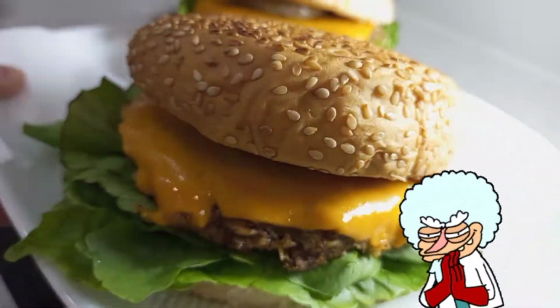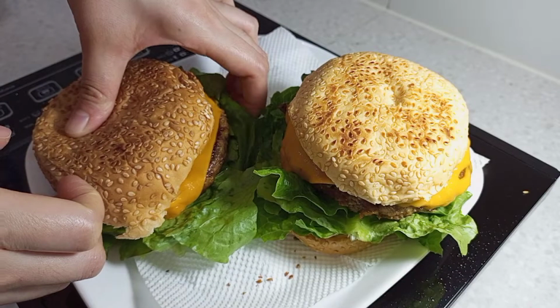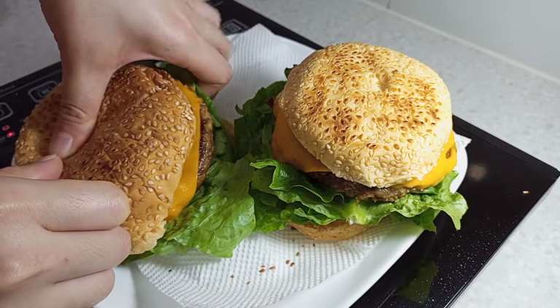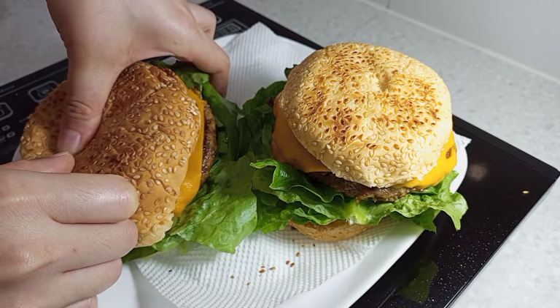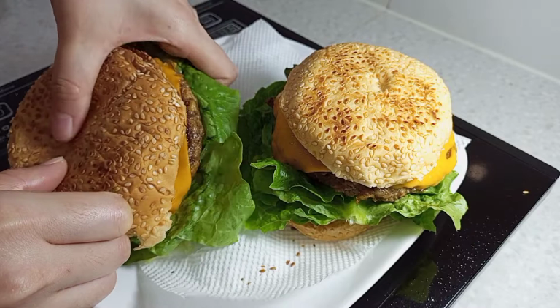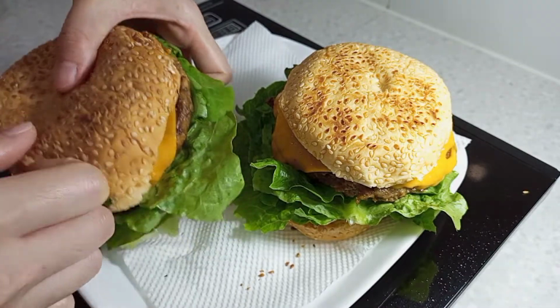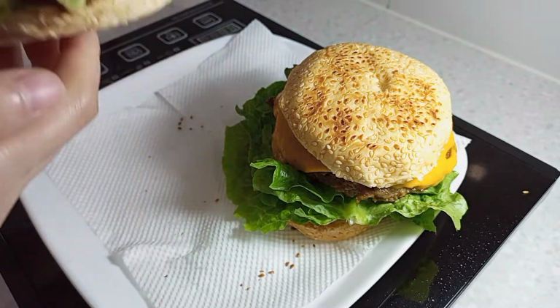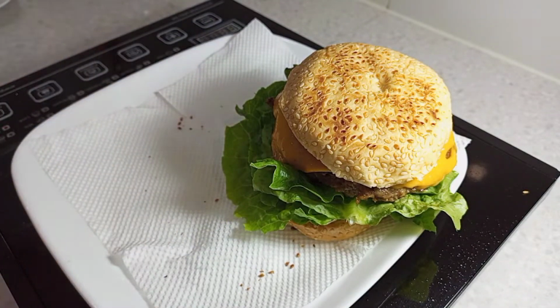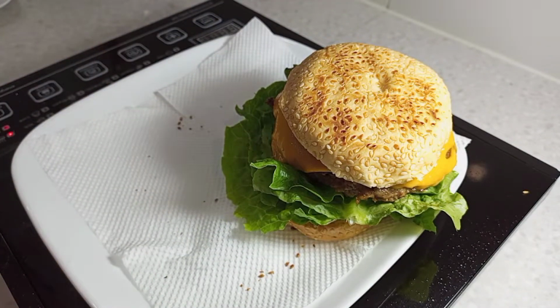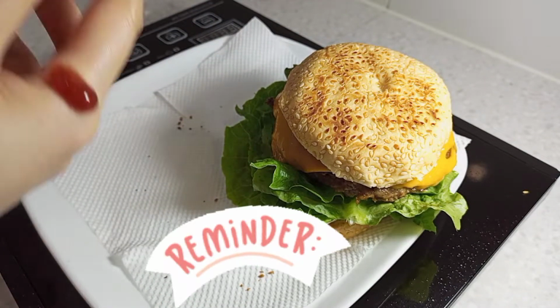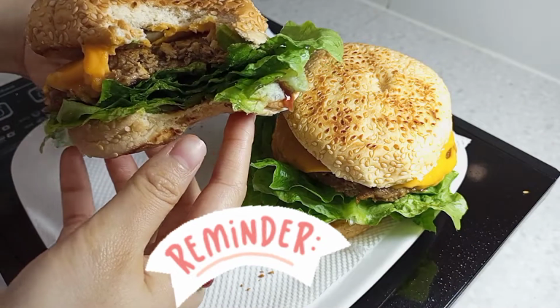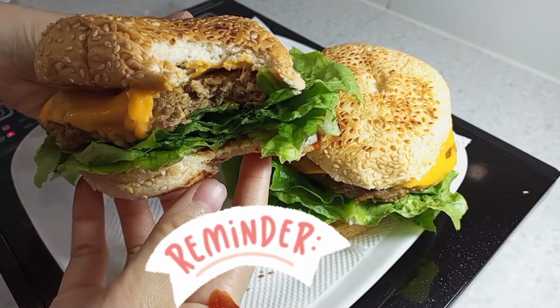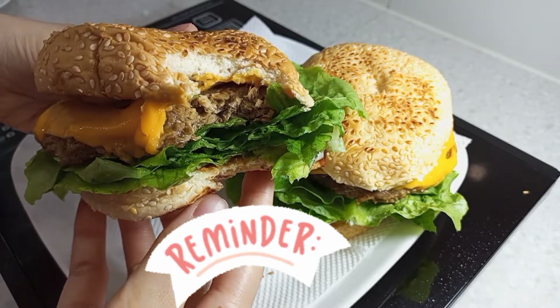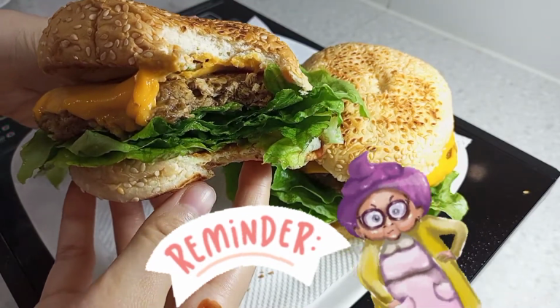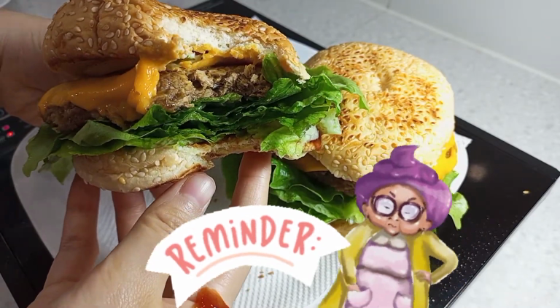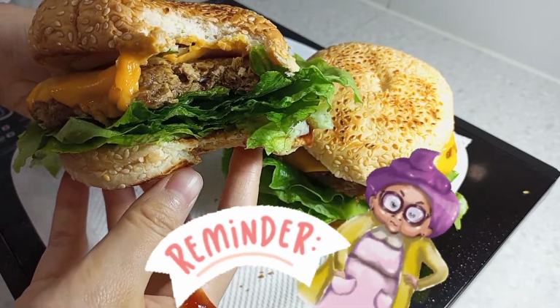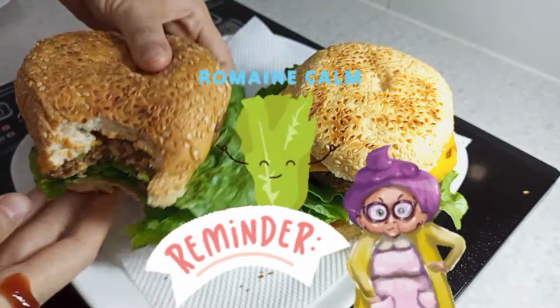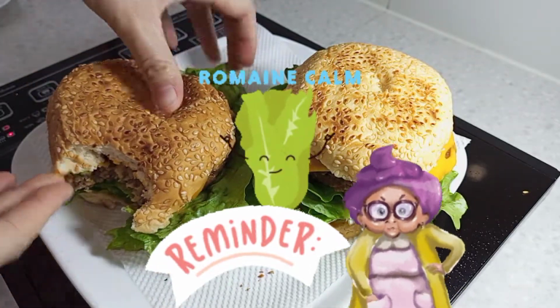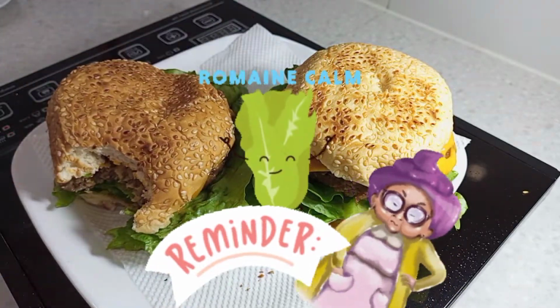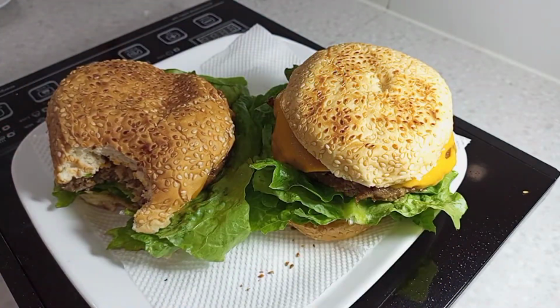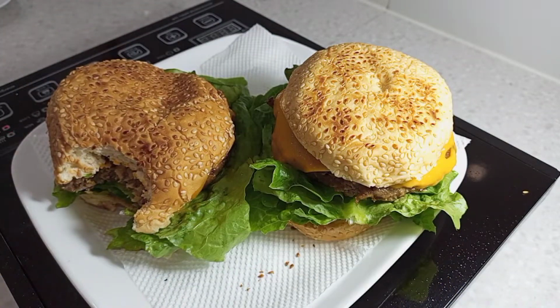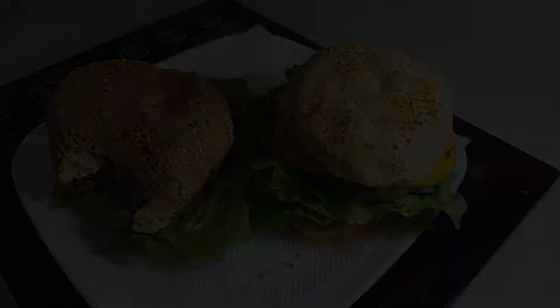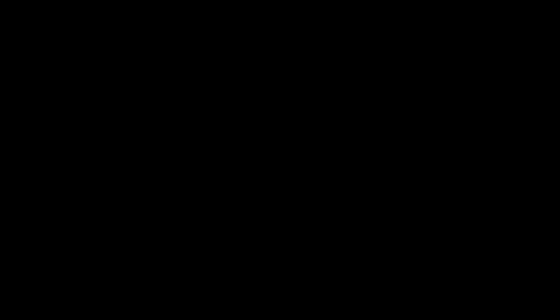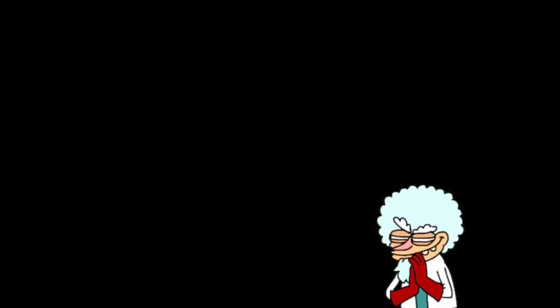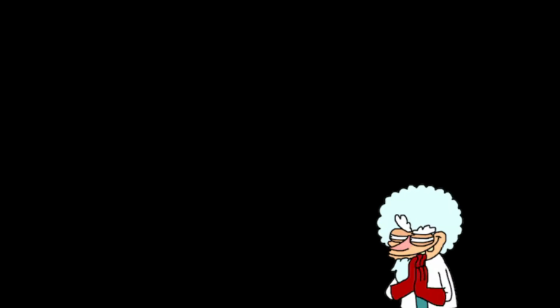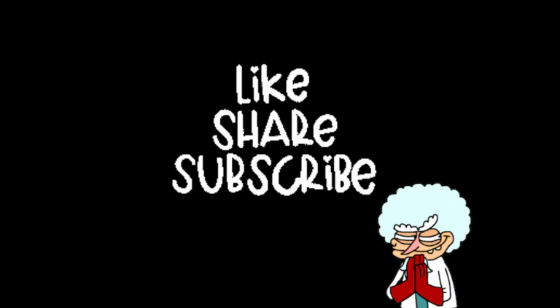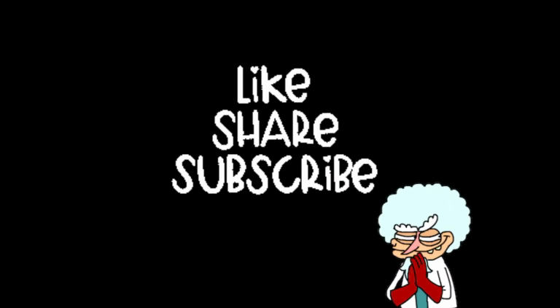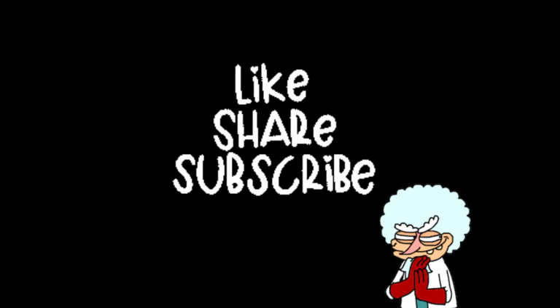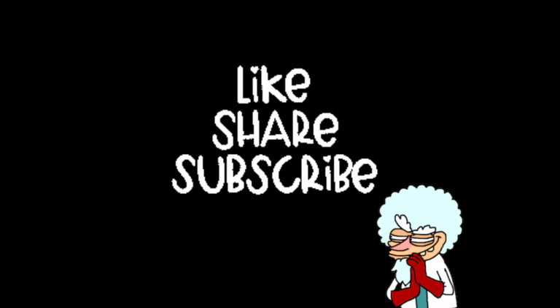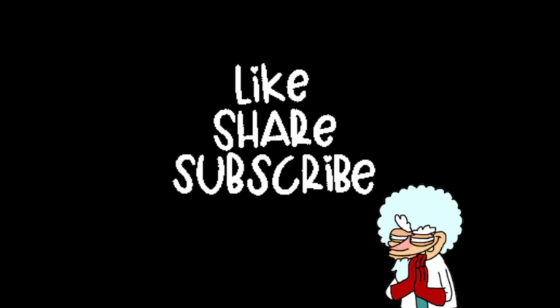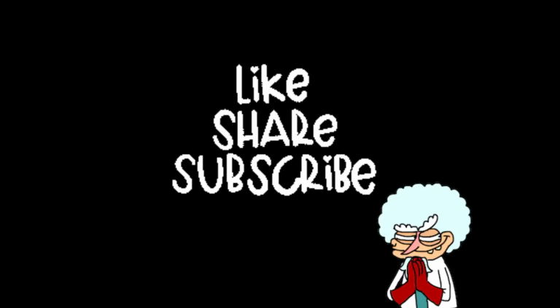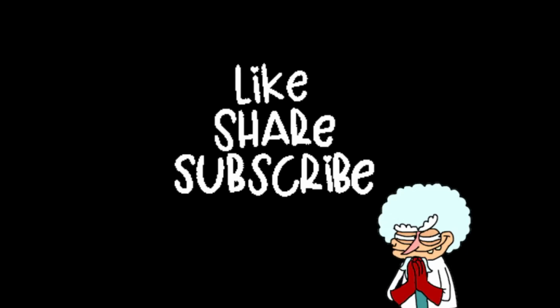Again, my muchacha would like to remind everyone — don't forget to eat your veggies! Everyone who watches this will like, share, and subscribe!